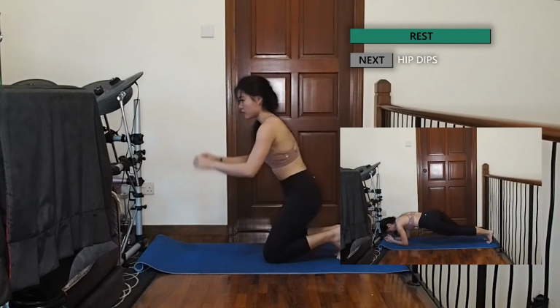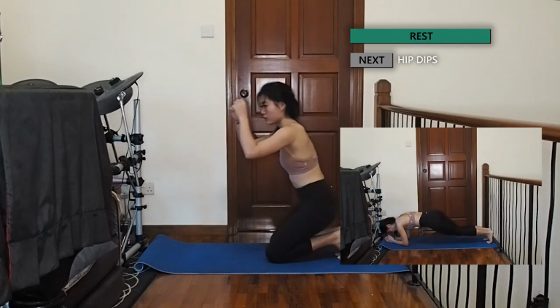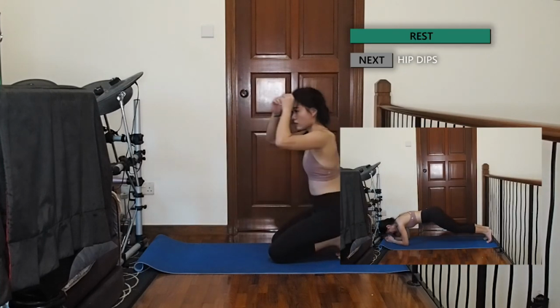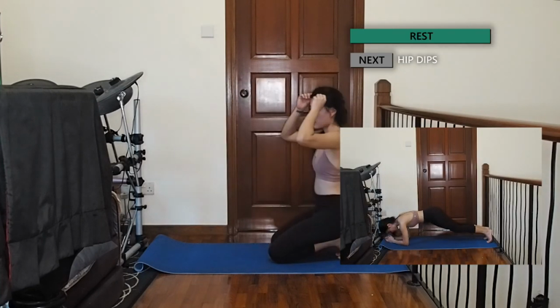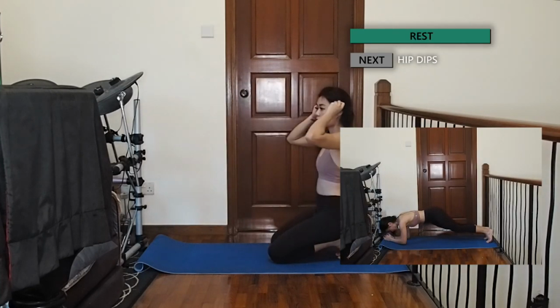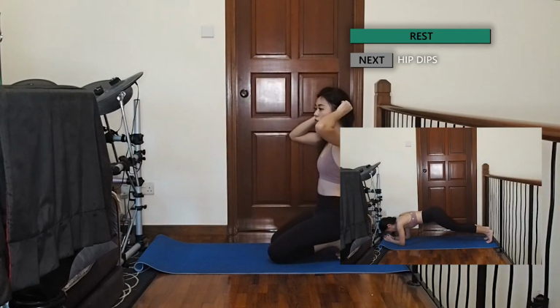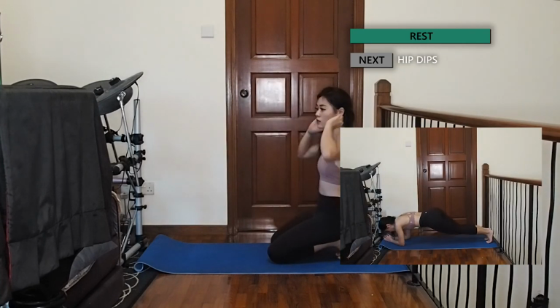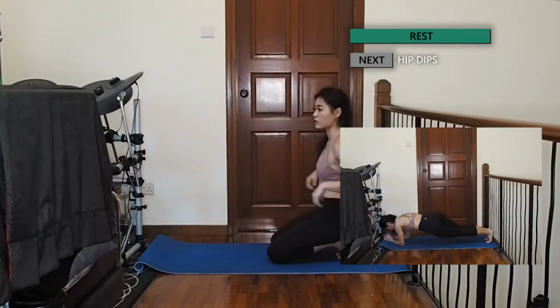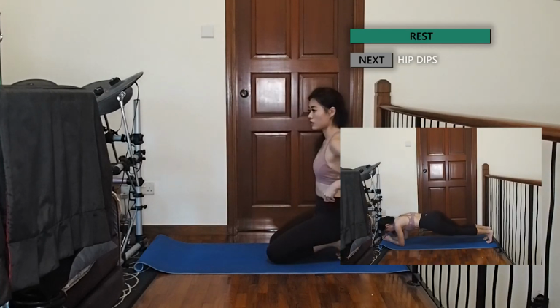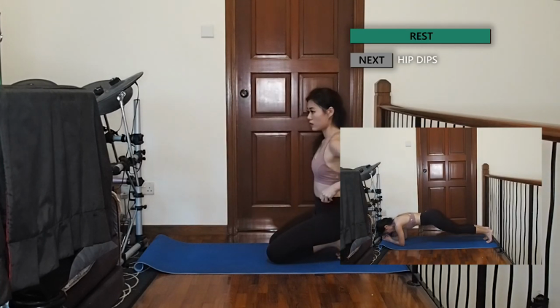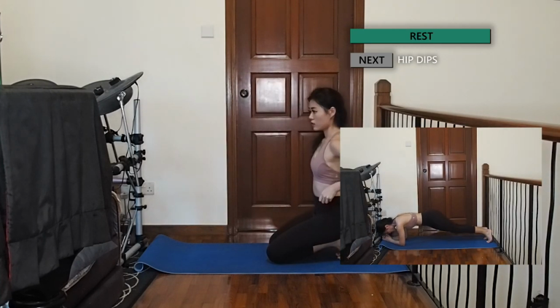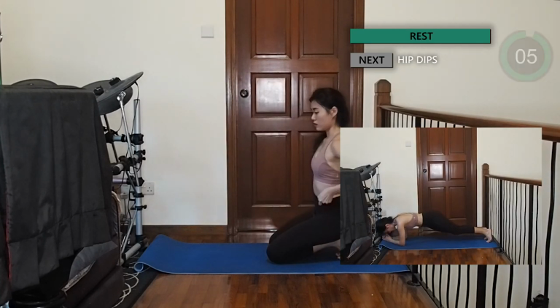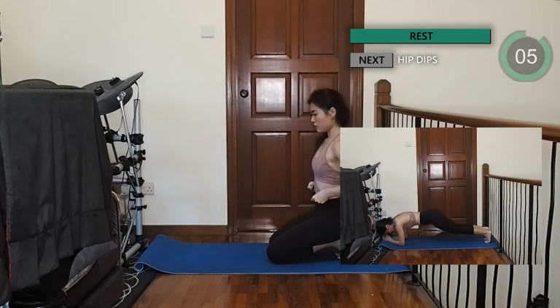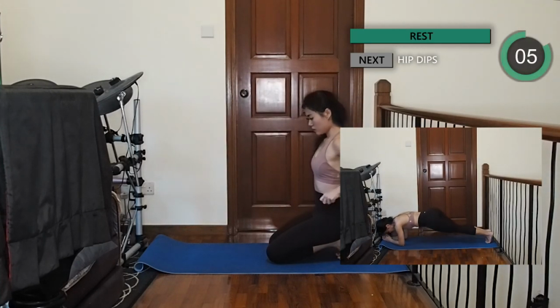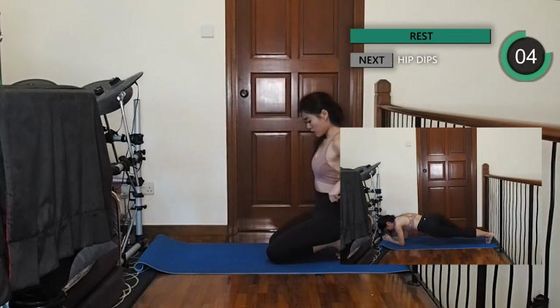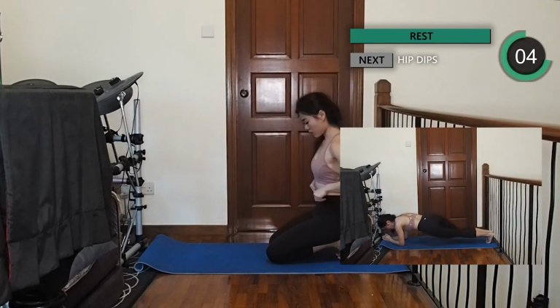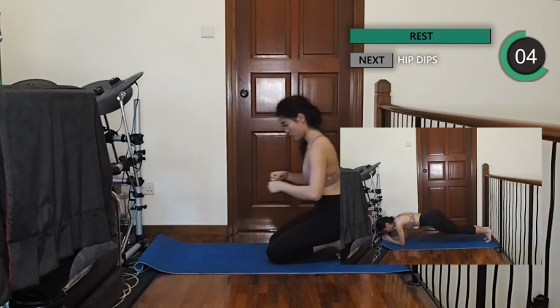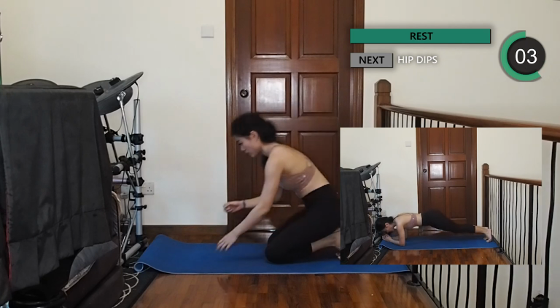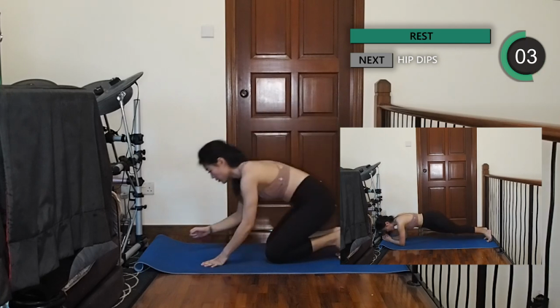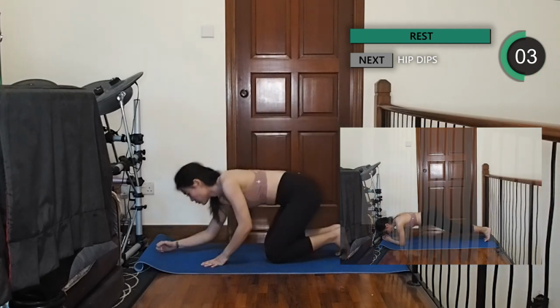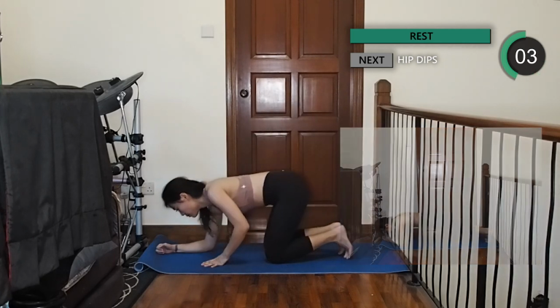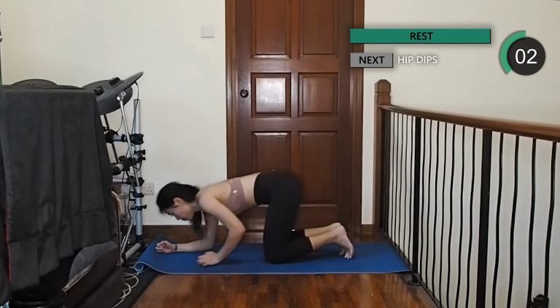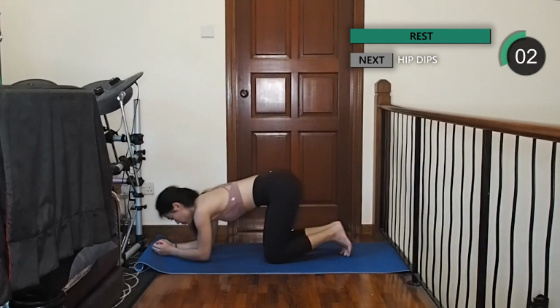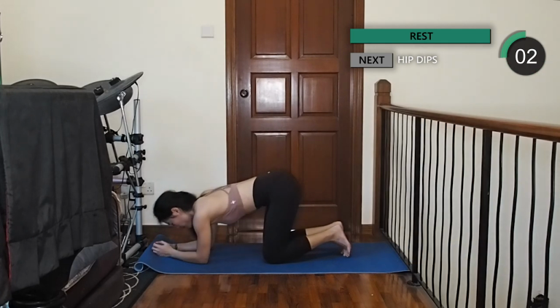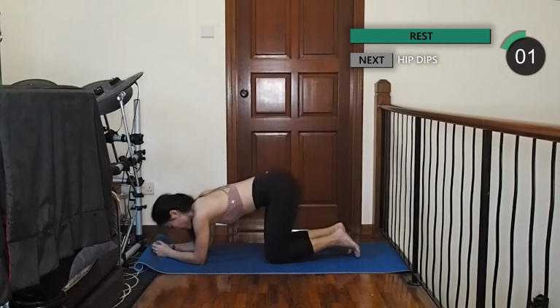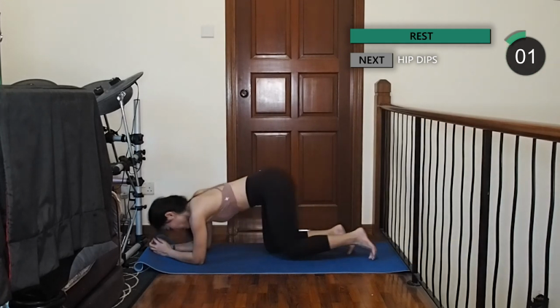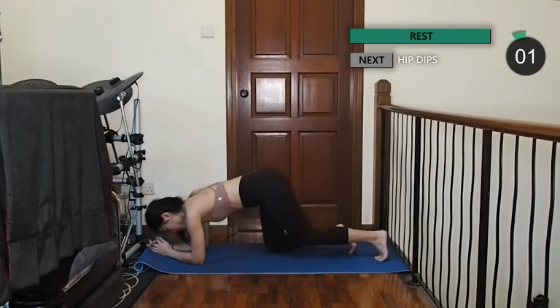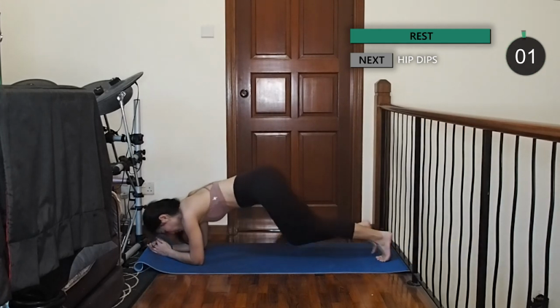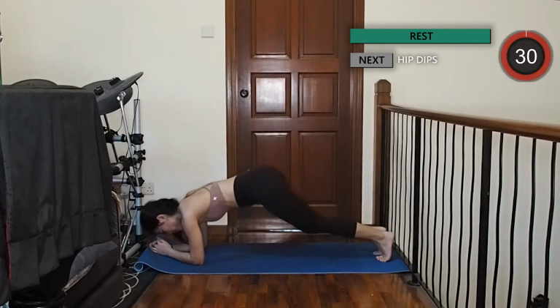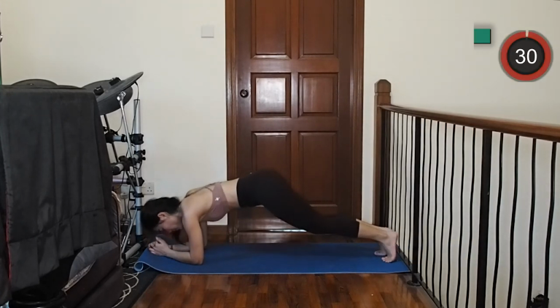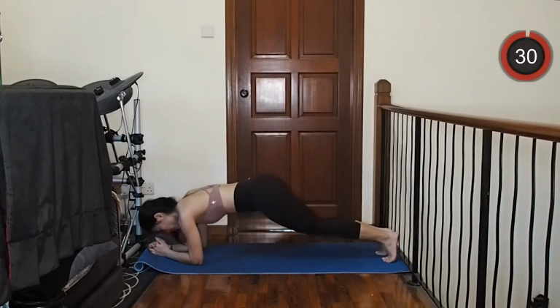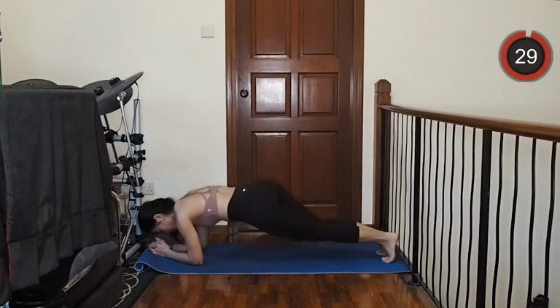Let's move on to some hip dips. Come into a forearm plank and make sure your body is in one straight line. Slowly dip your hips to the right and left while engaging your core.